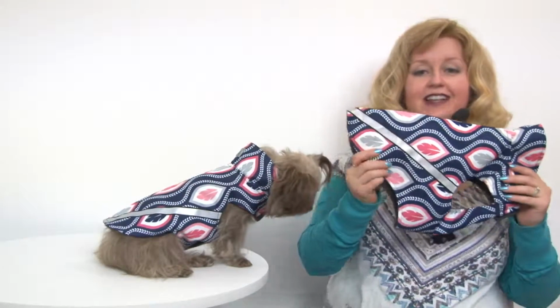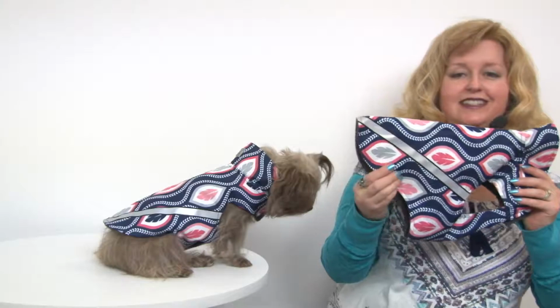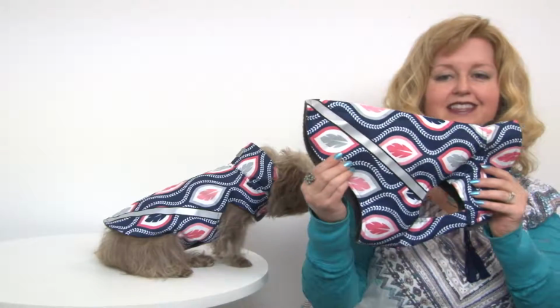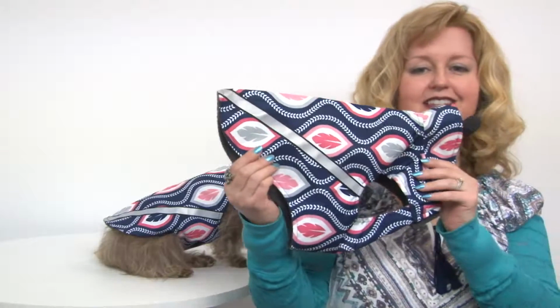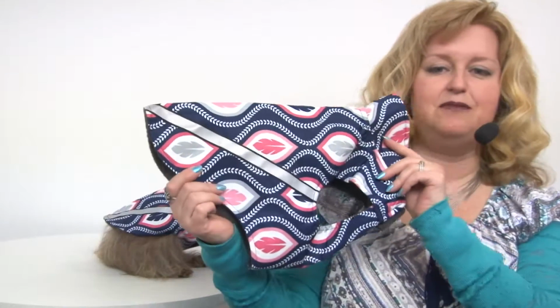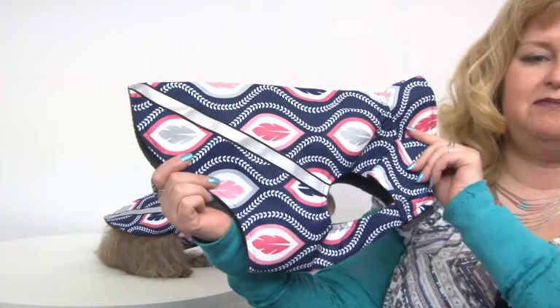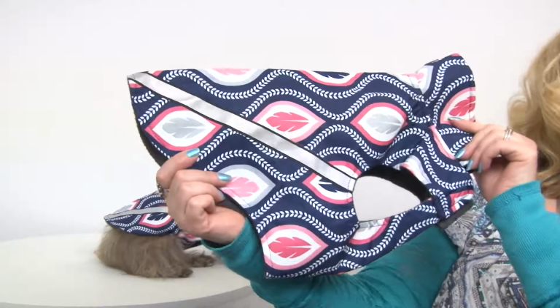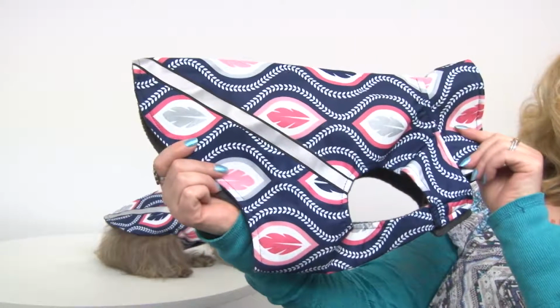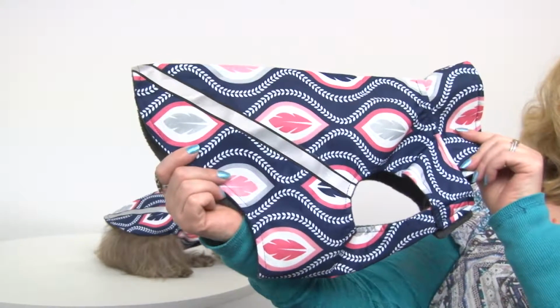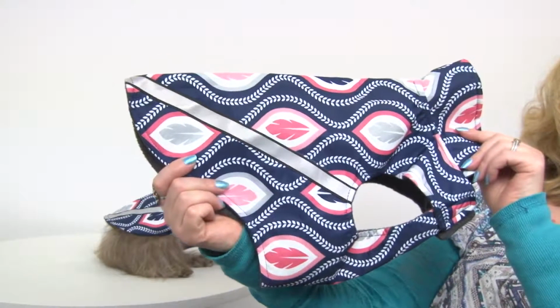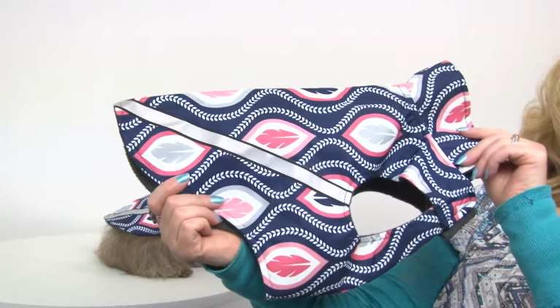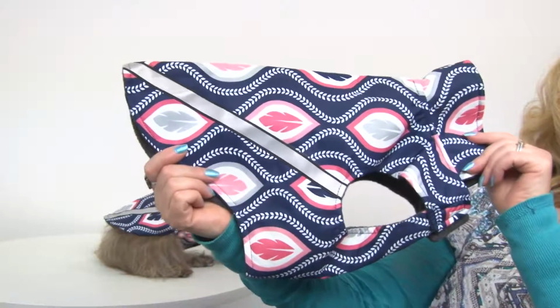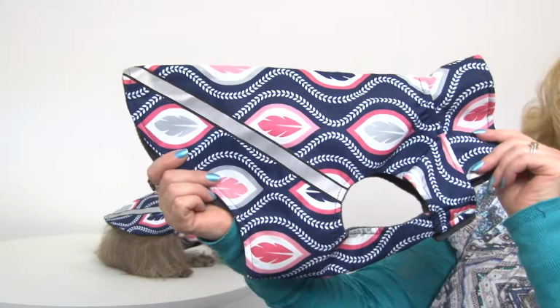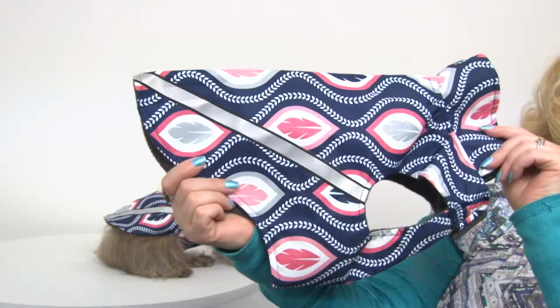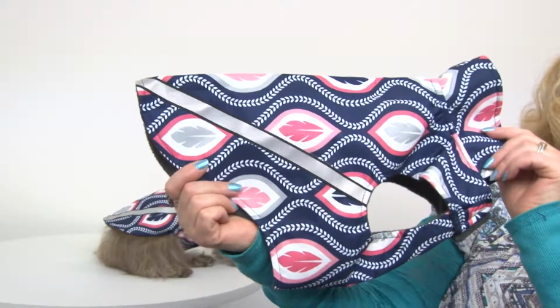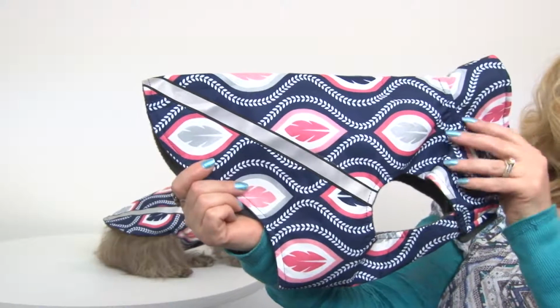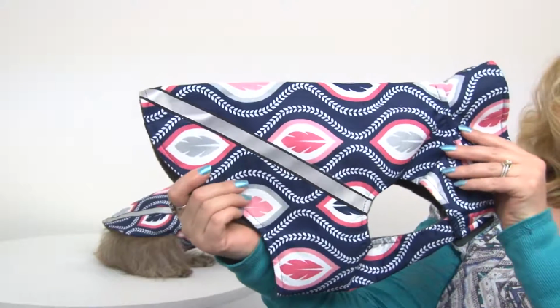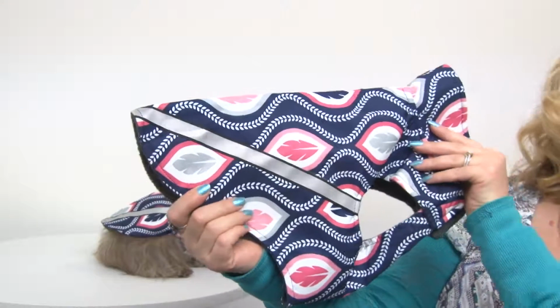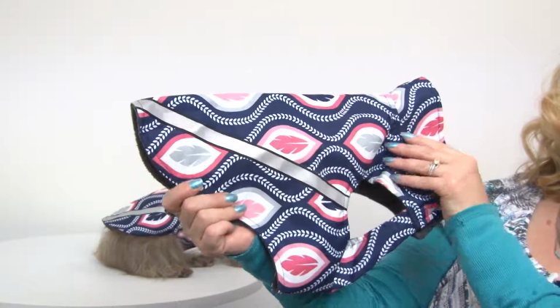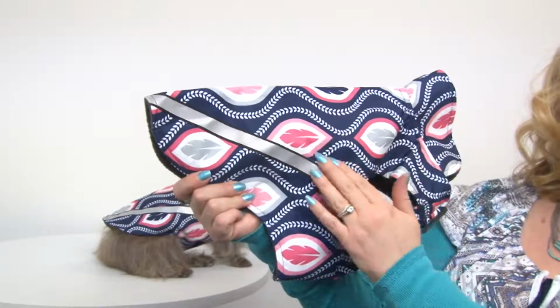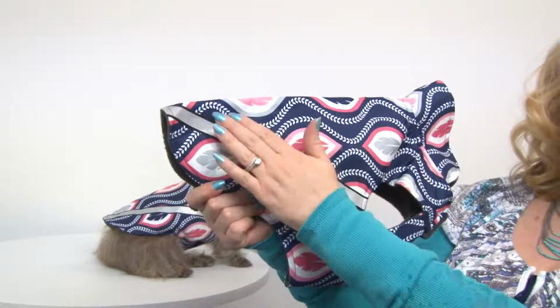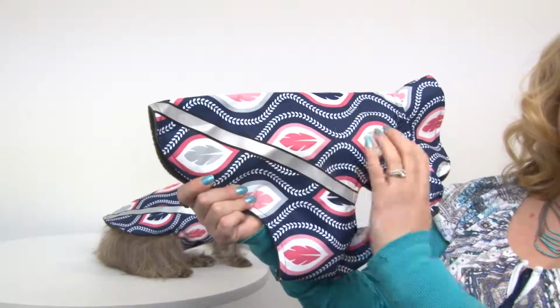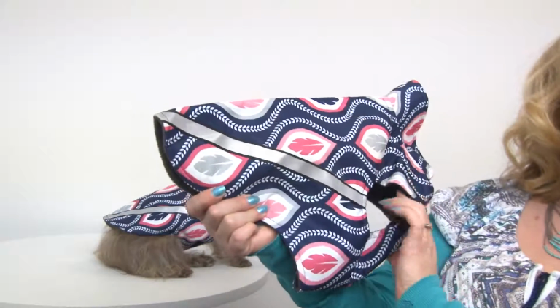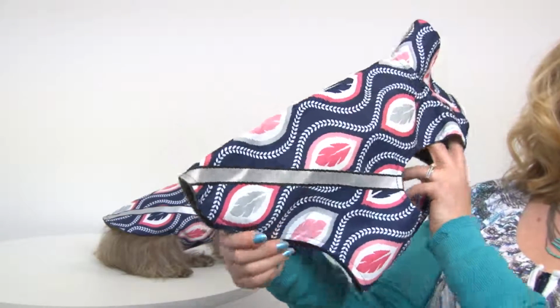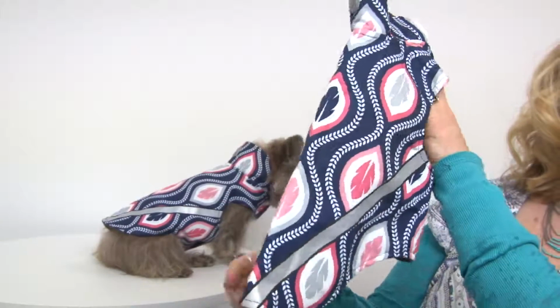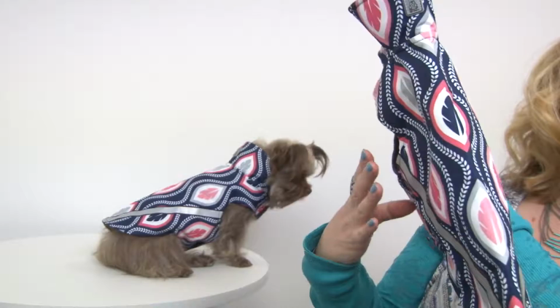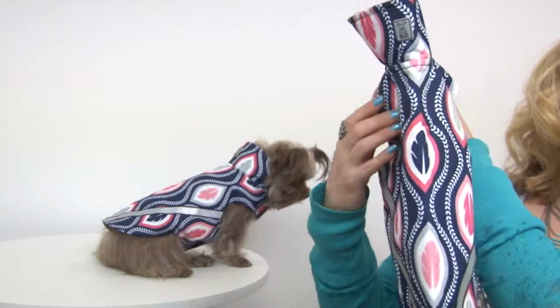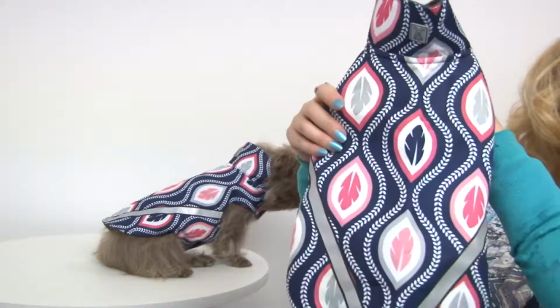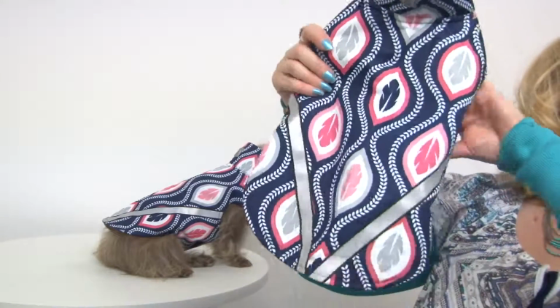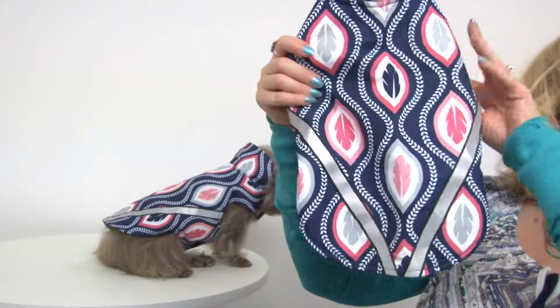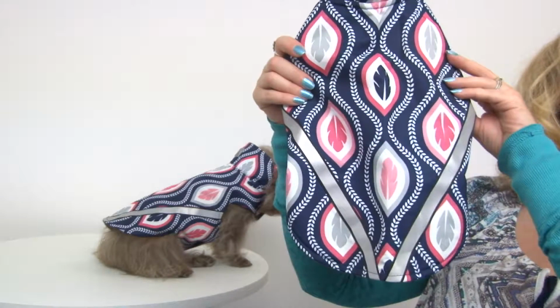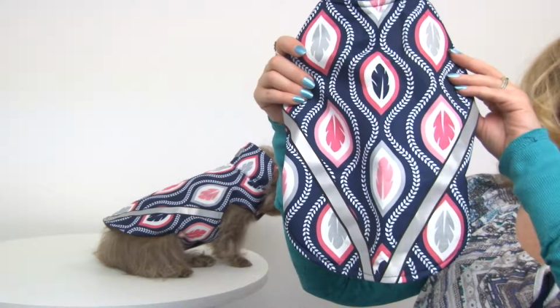As you can see, this is a really pretty rain jacket with a flowing feather pattern, and it also has a reflective stripe so that your dog will be visible even in low light conditions.